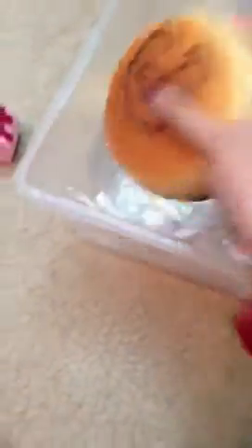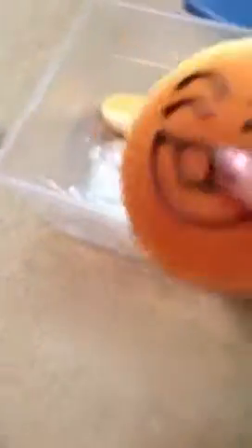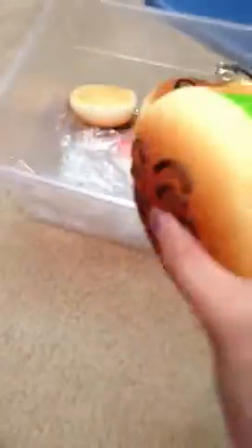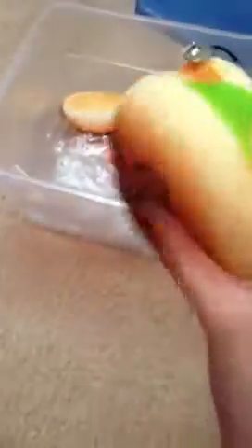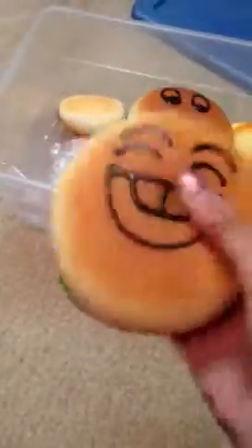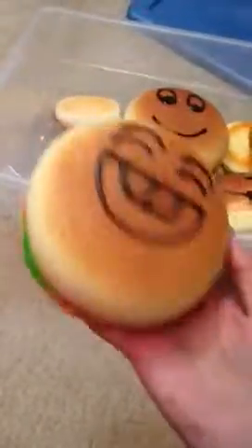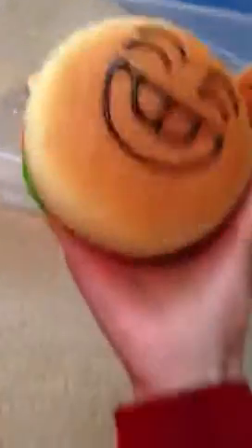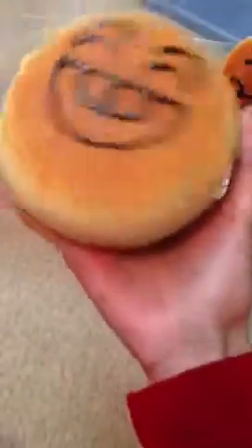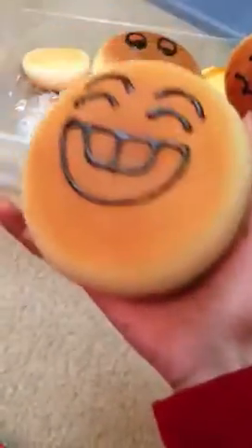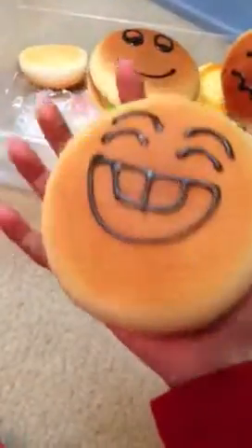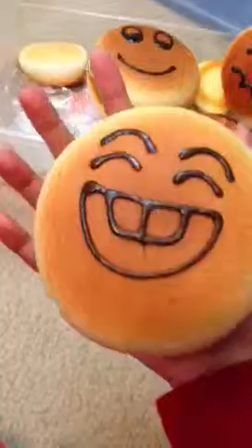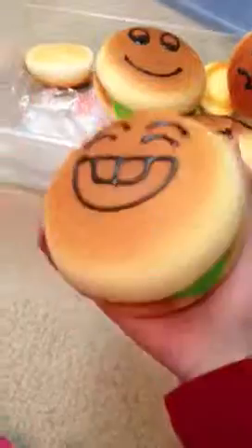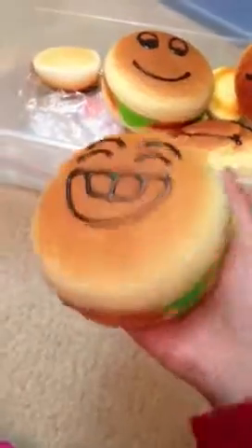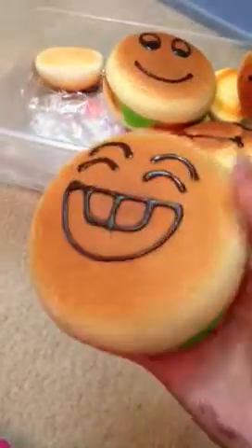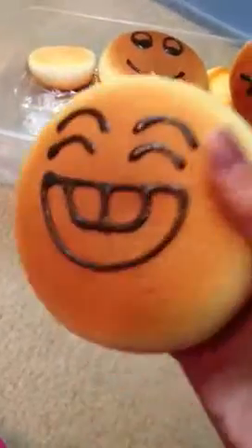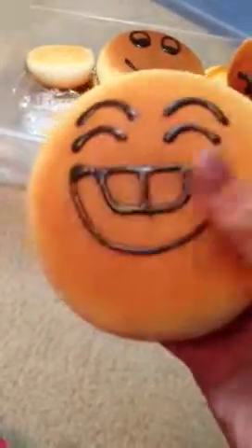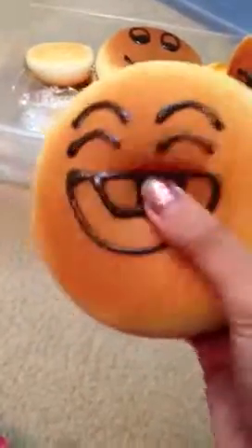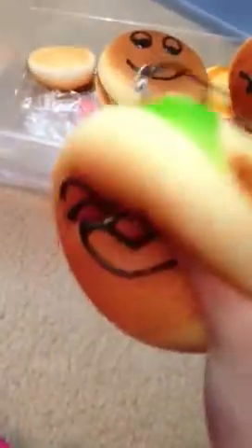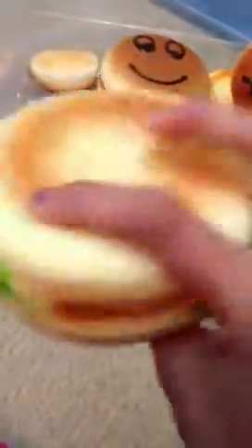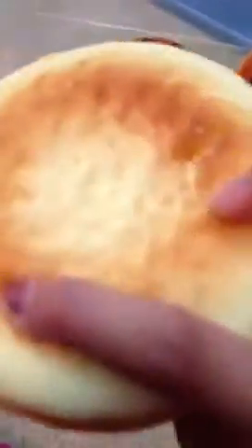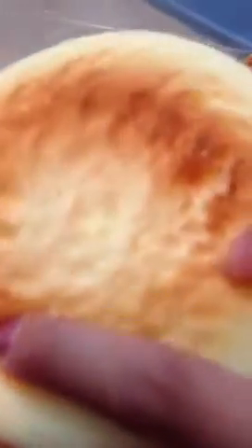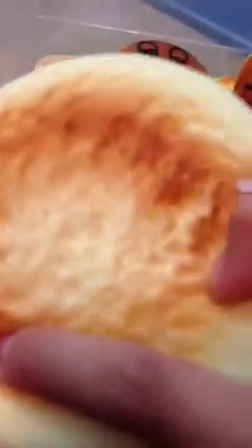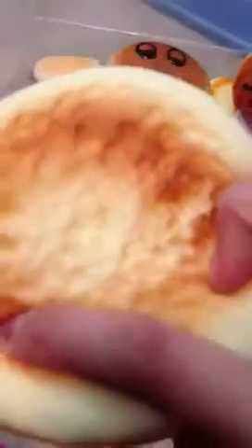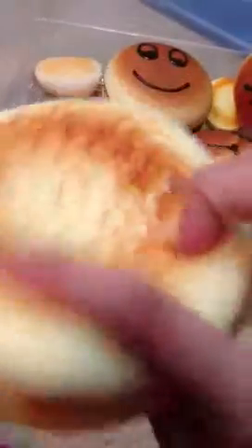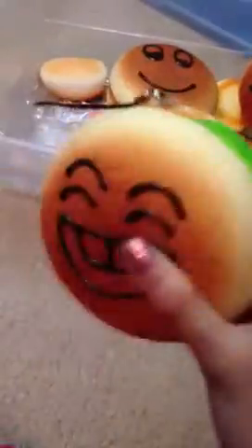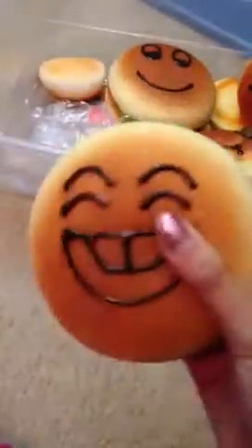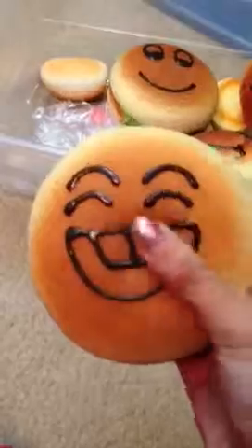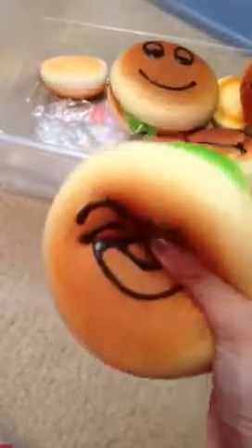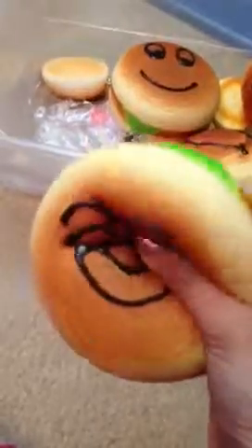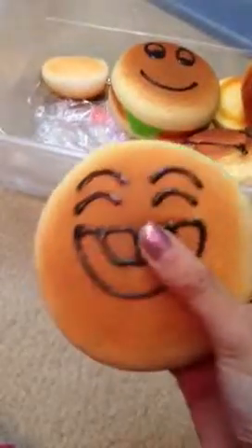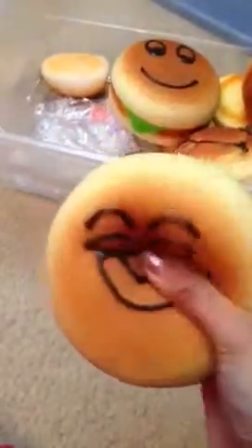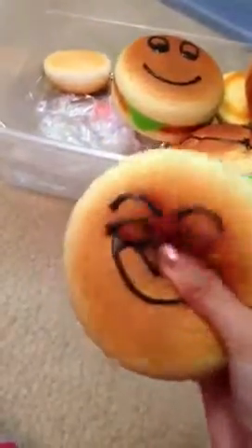So next I have this jumbo hamburger squishy, and I don't like it as much because it's defected, but it's still pretty cute.